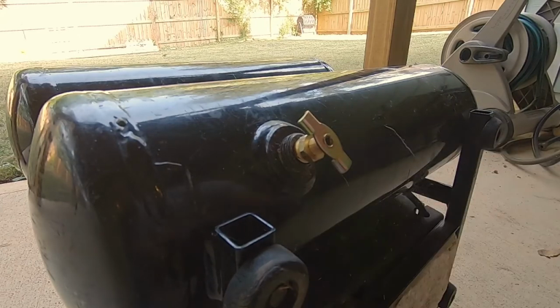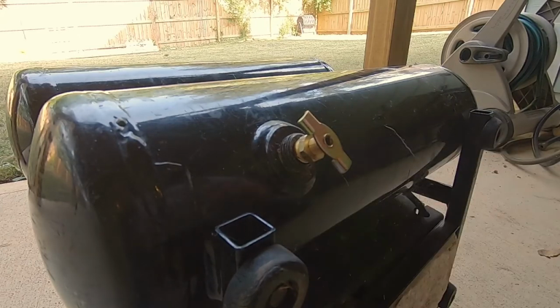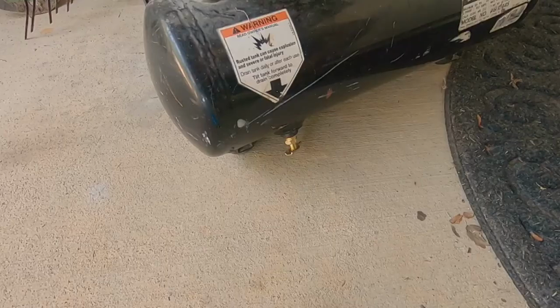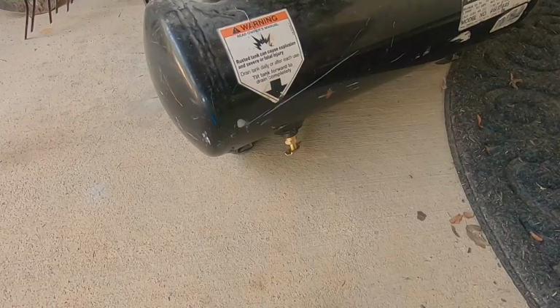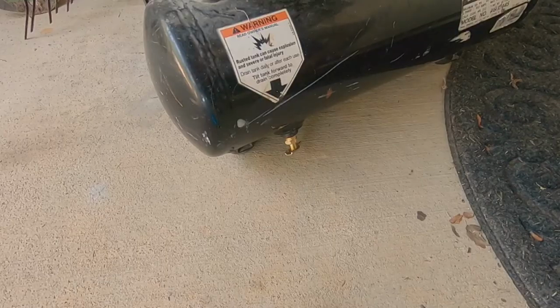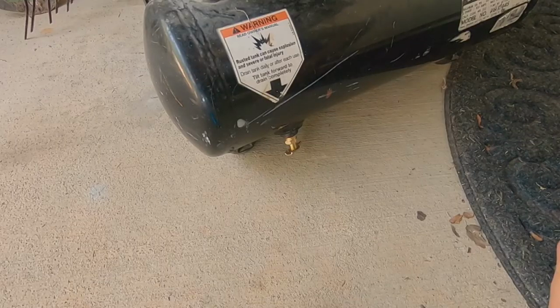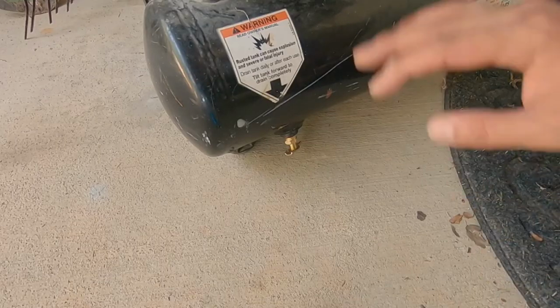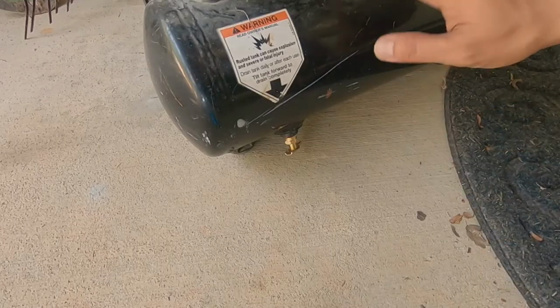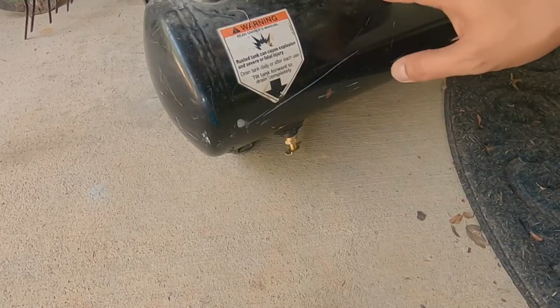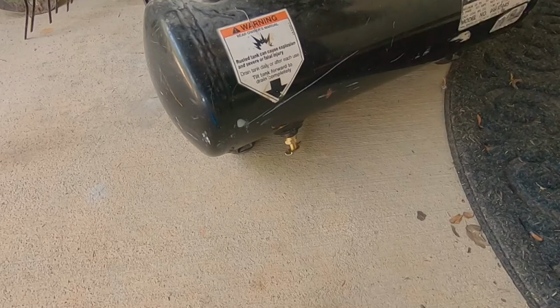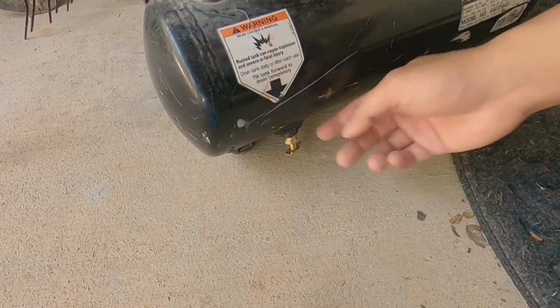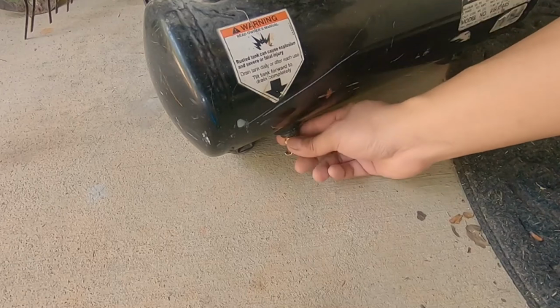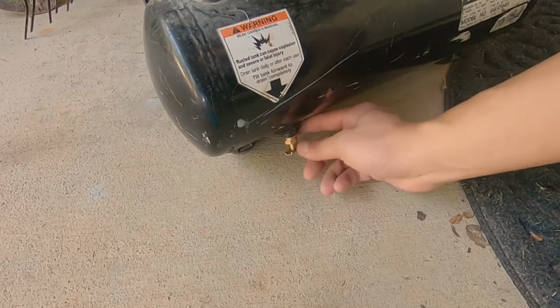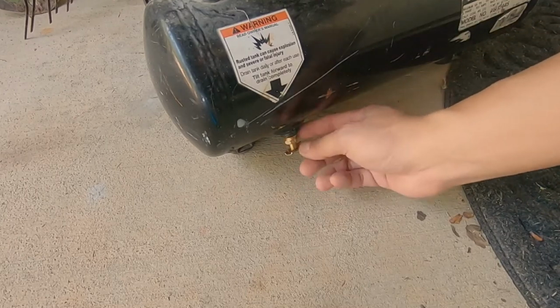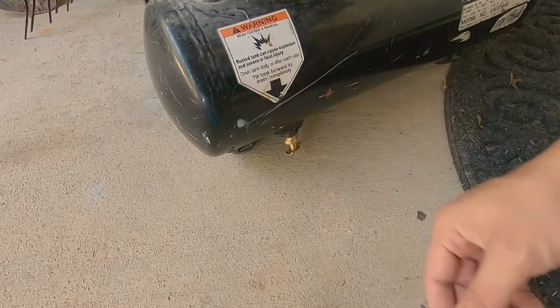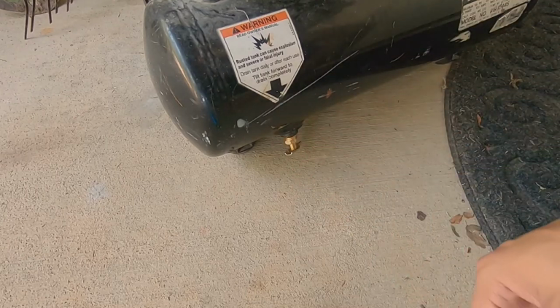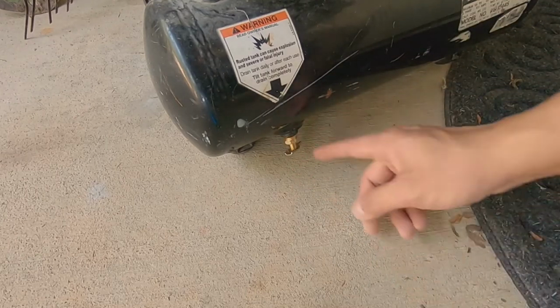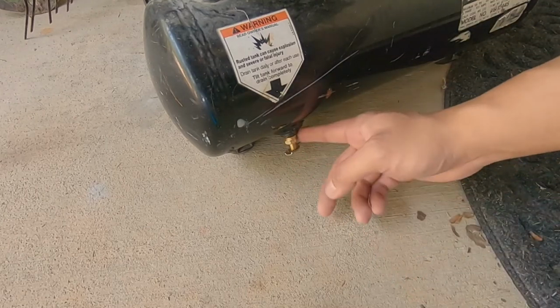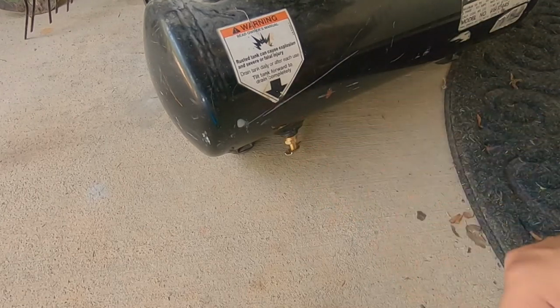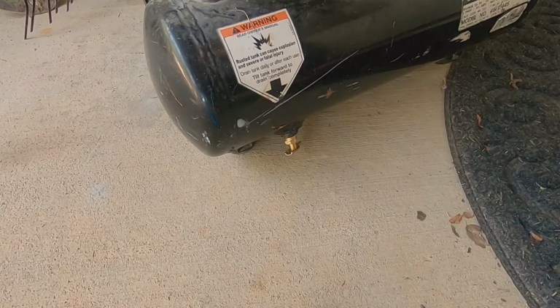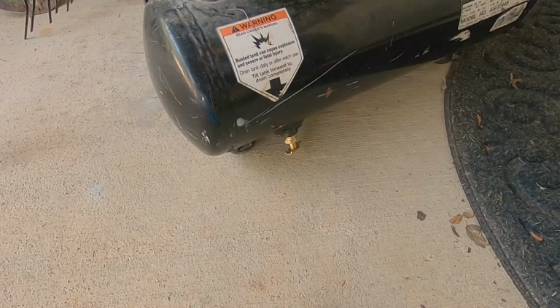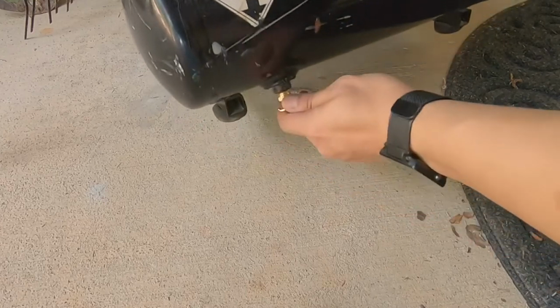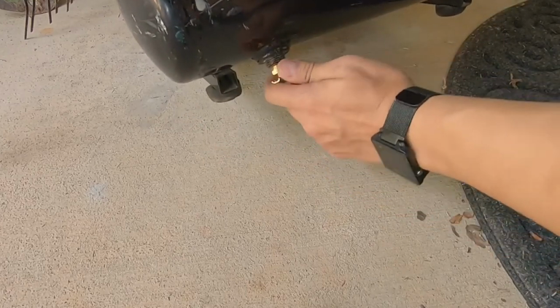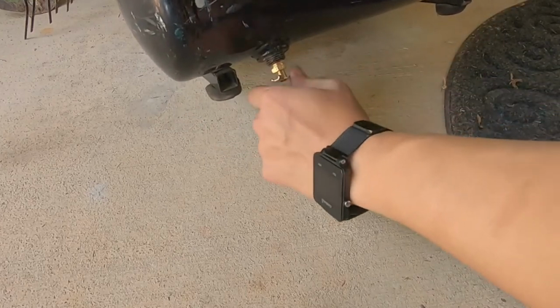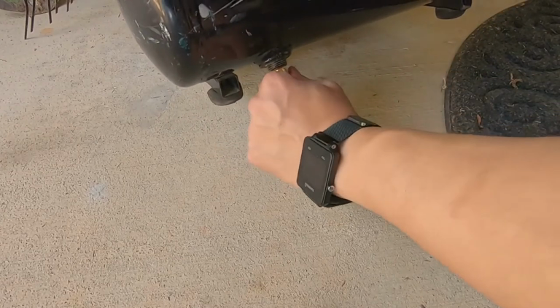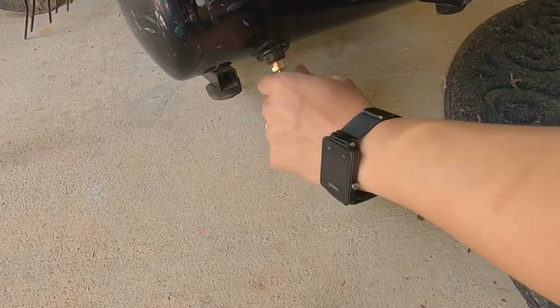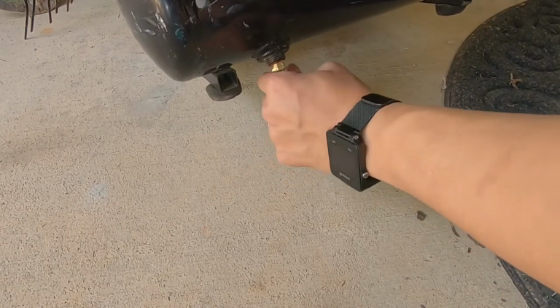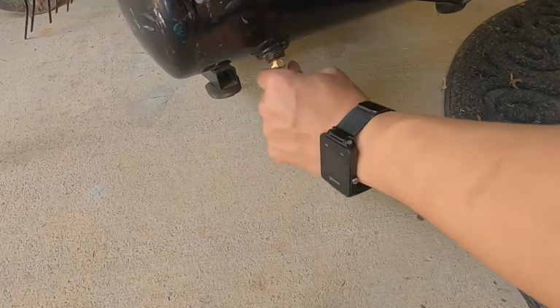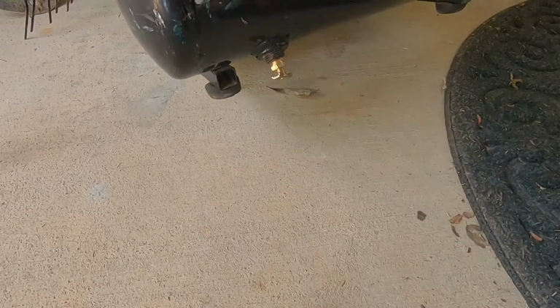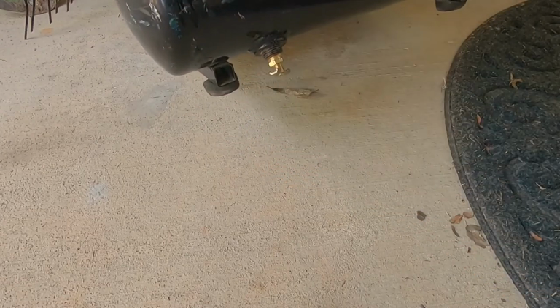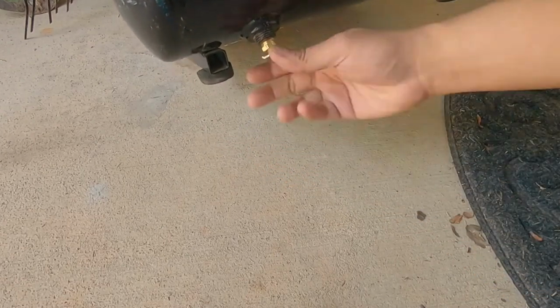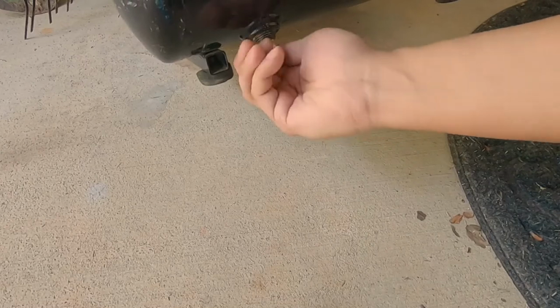I pumped up the compressor — no leaks, sounds pretty quiet. The drain cock is working, and we're going to turn it now to let the air out.